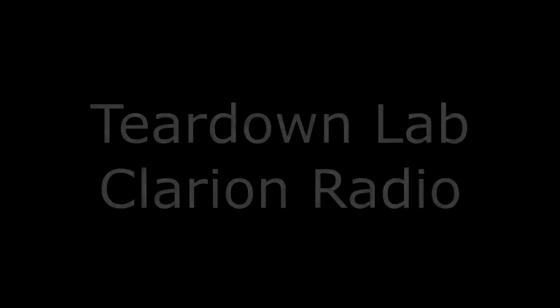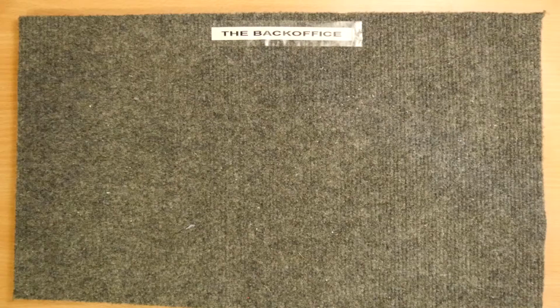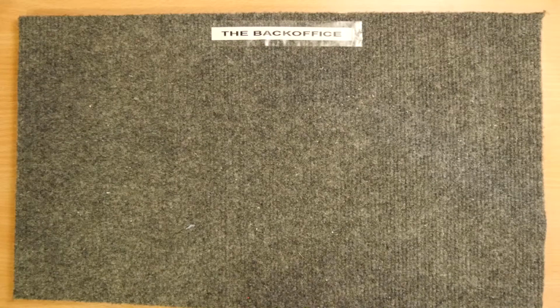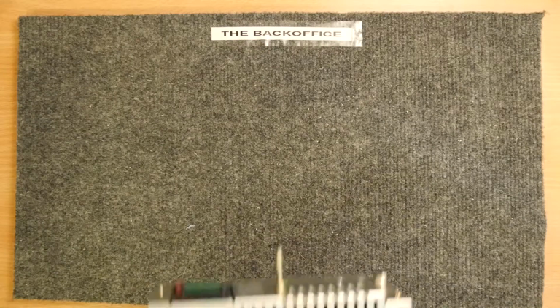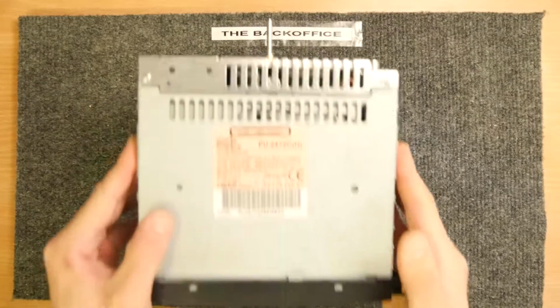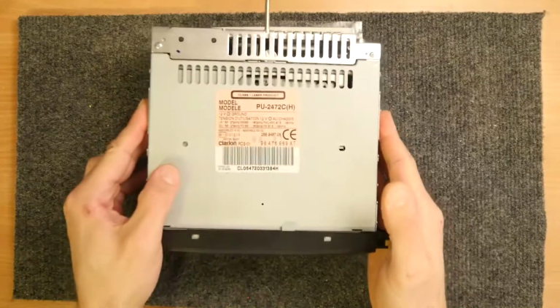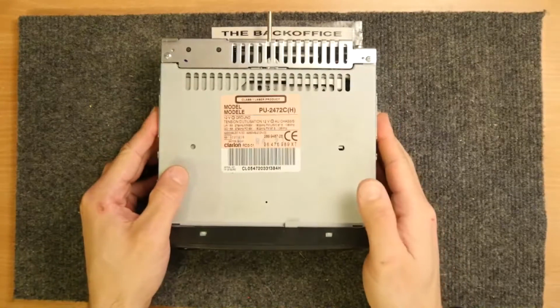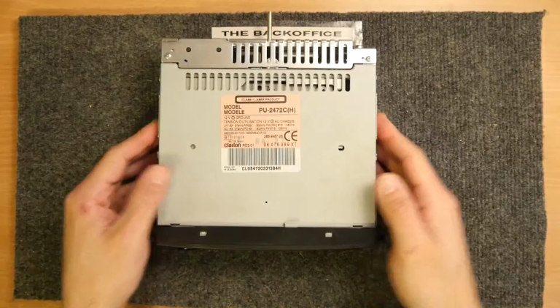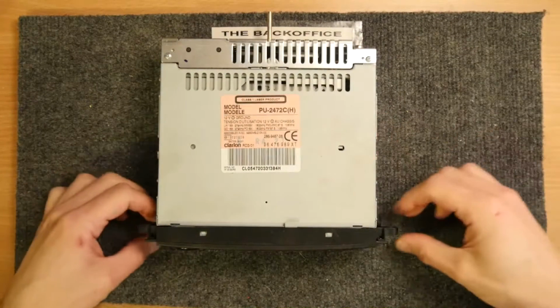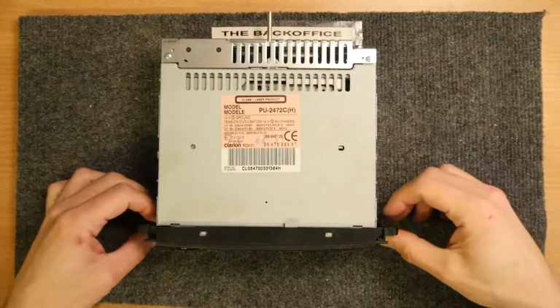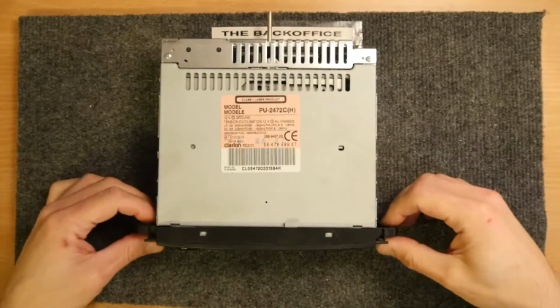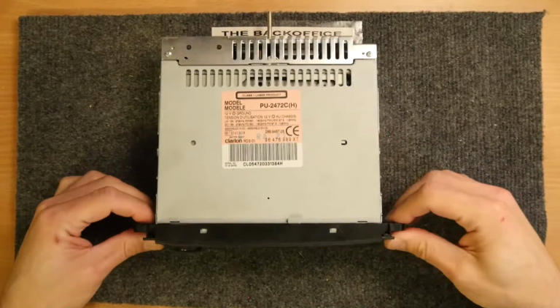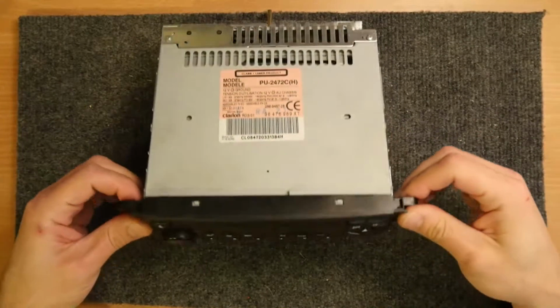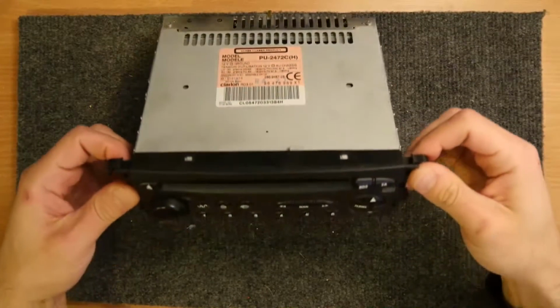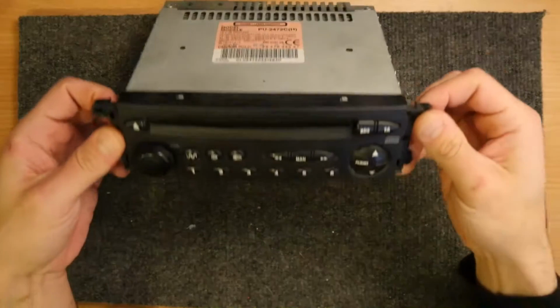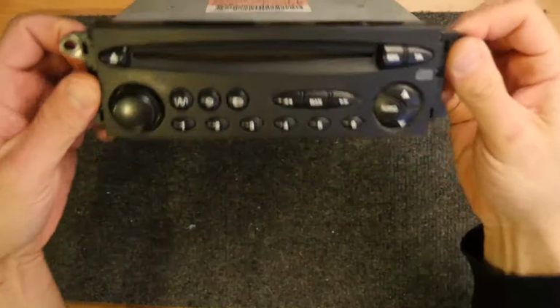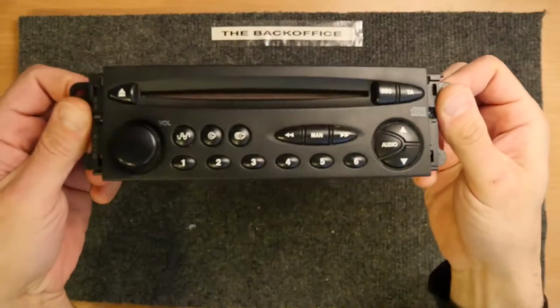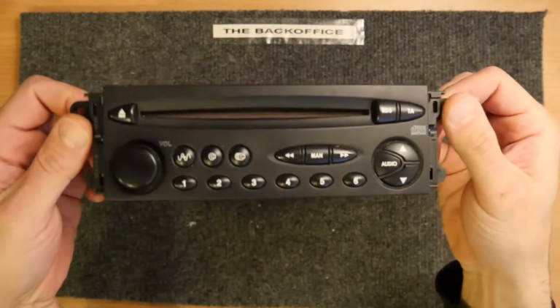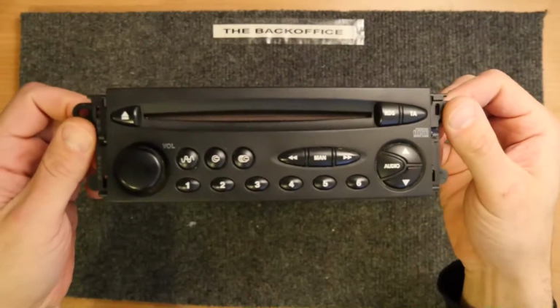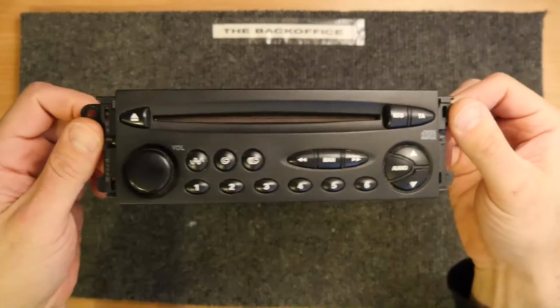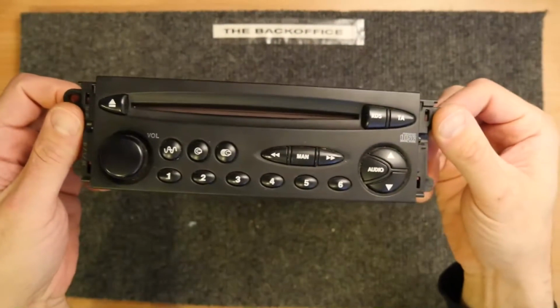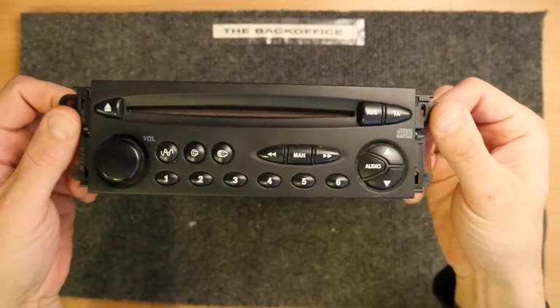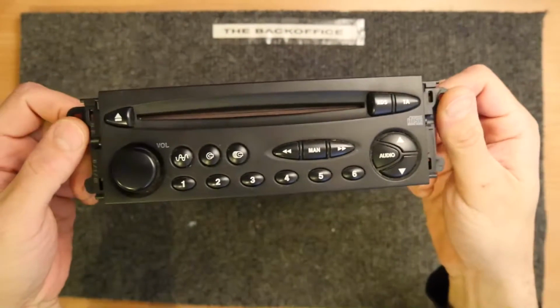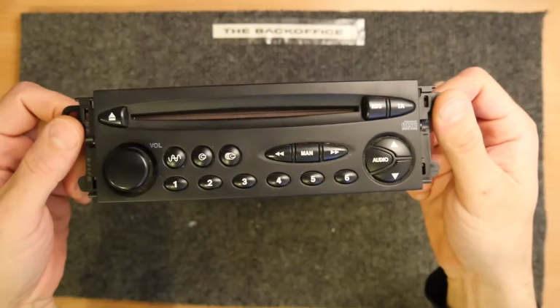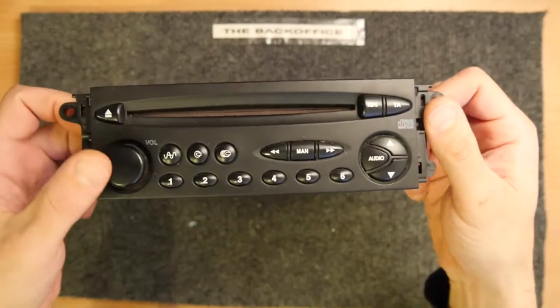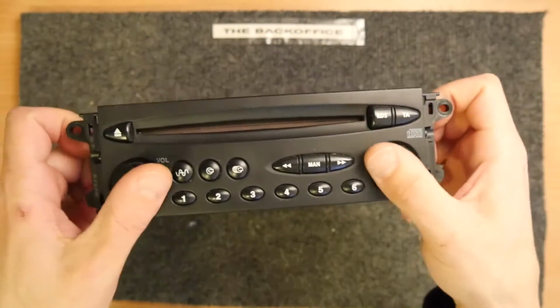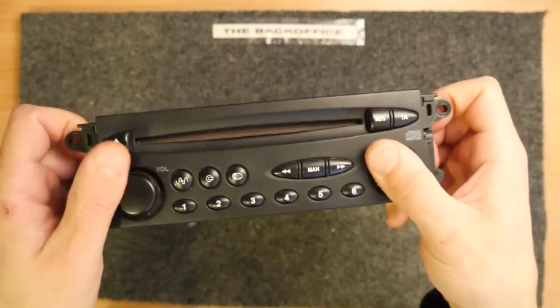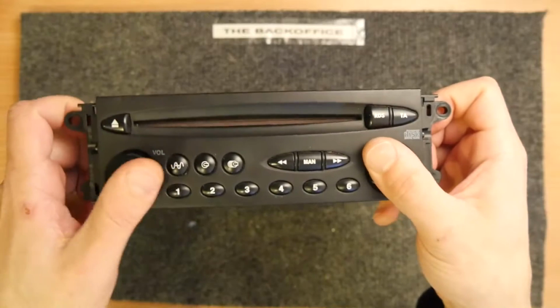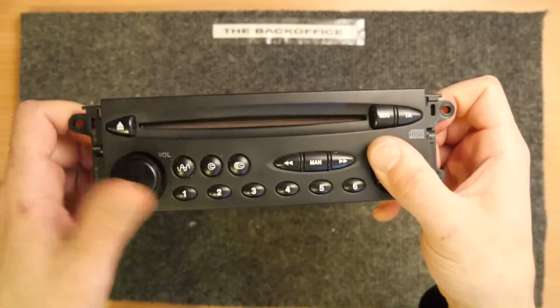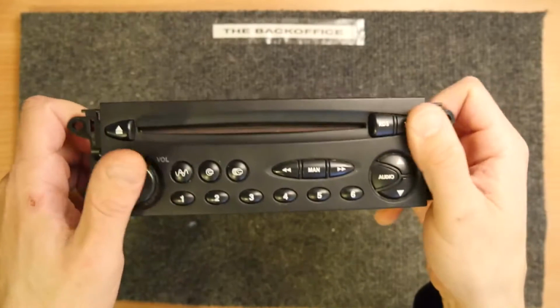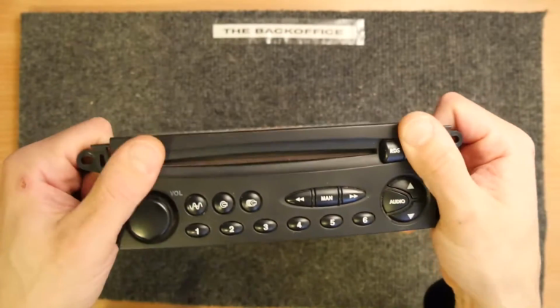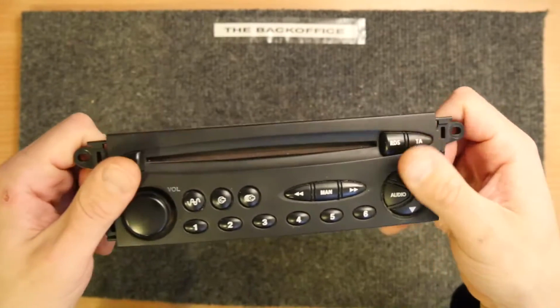Hi, I'm Andrew Armstrong, welcome to the back office. Today we'll be looking at this — a radio you'll be familiar with if you've seen Peugeots or Citroens and possibly some other PSA cars.